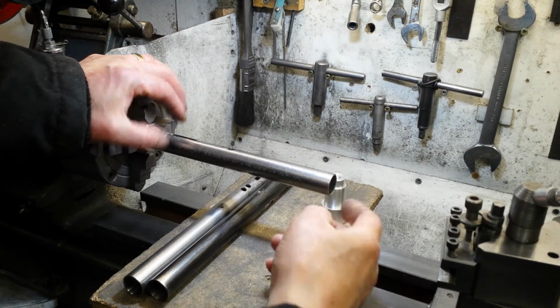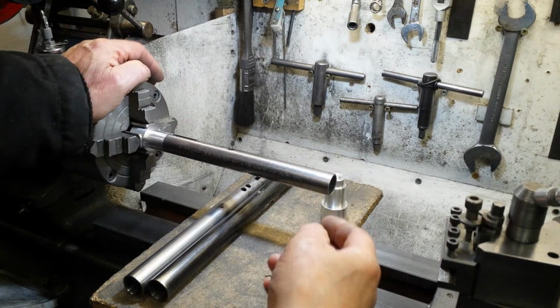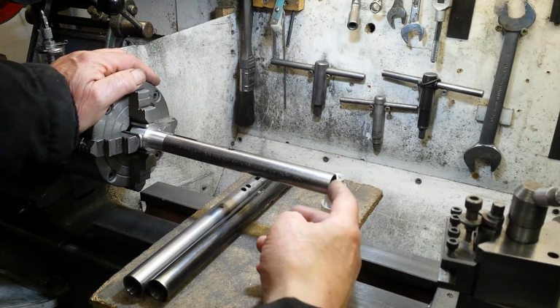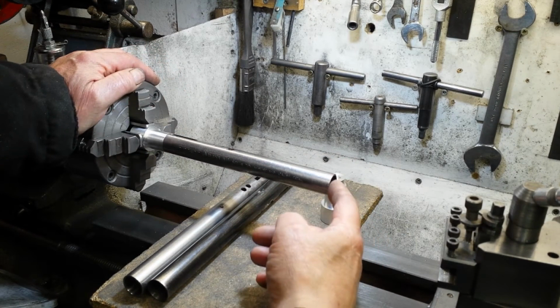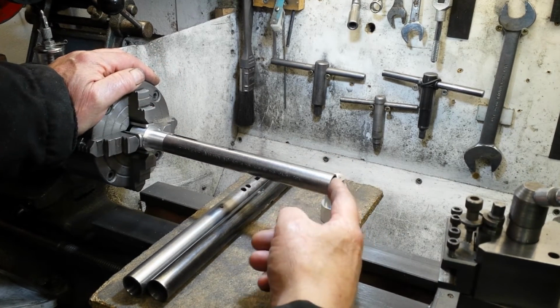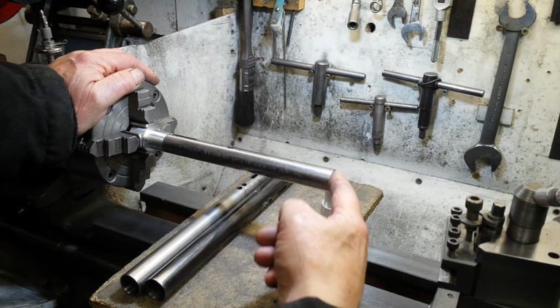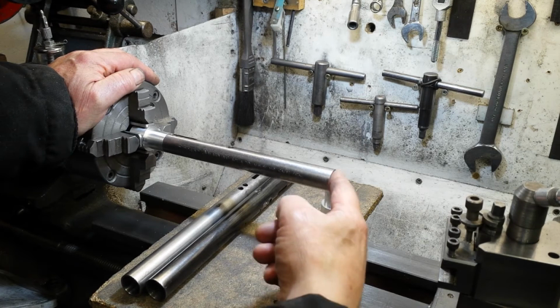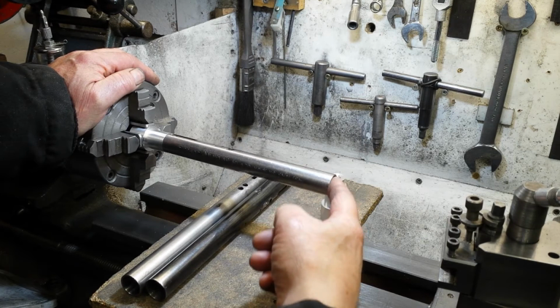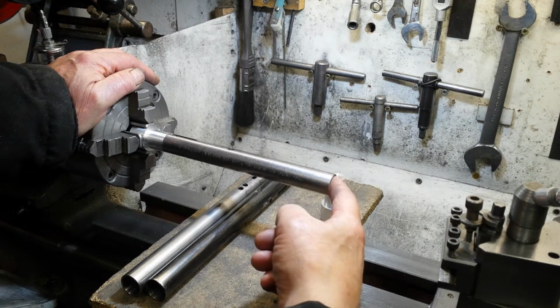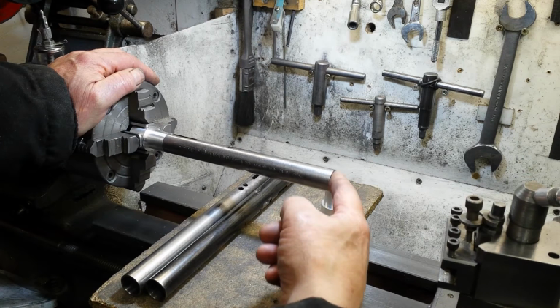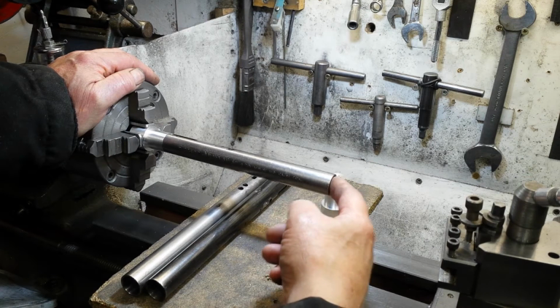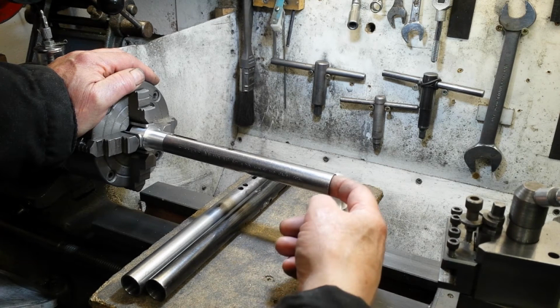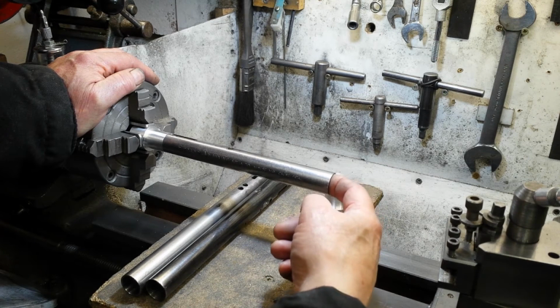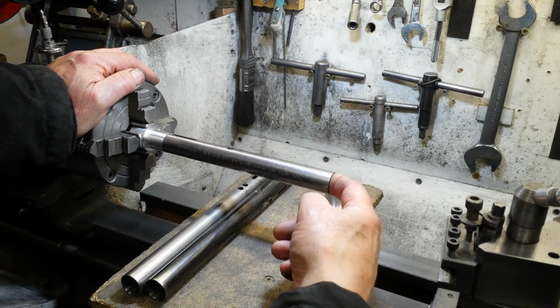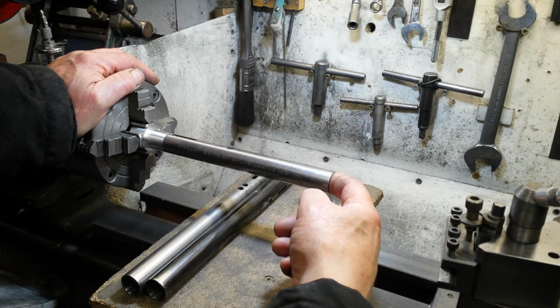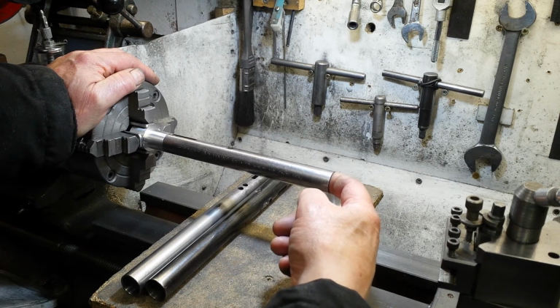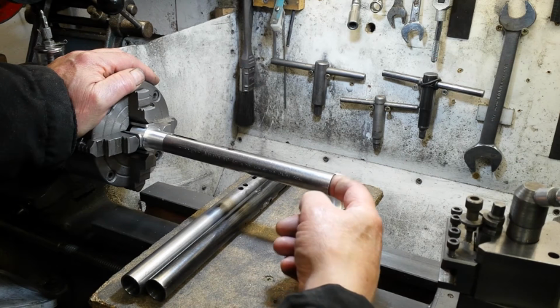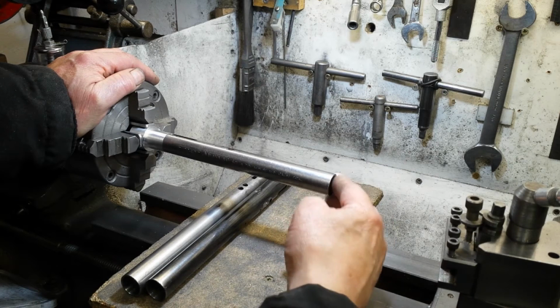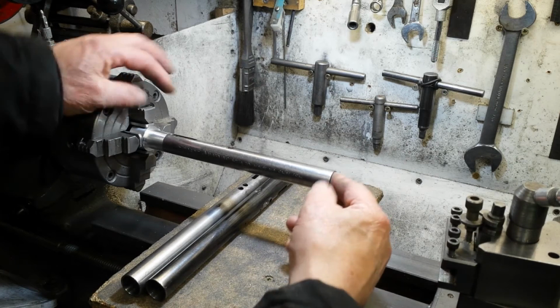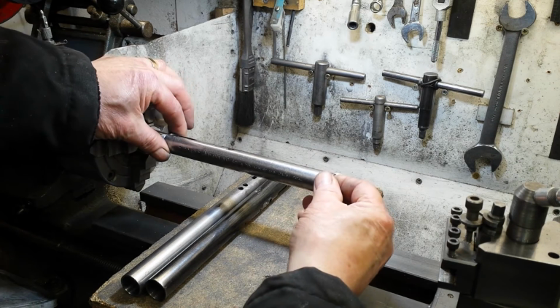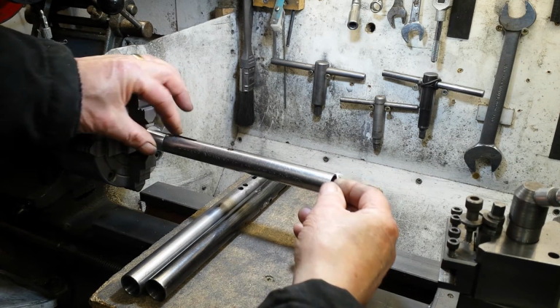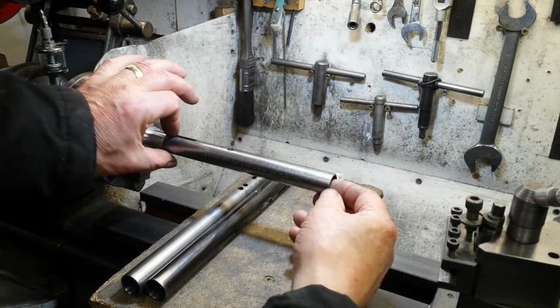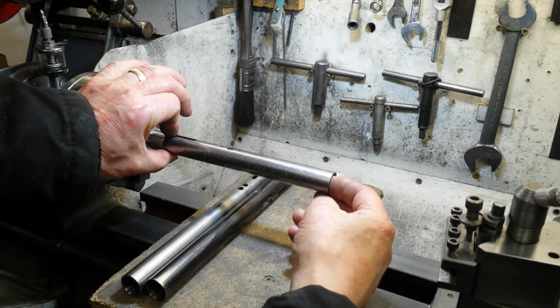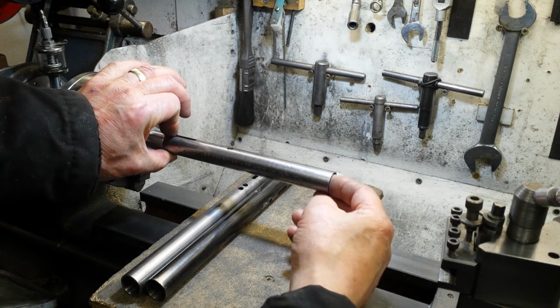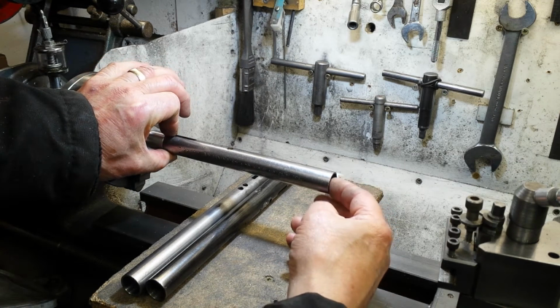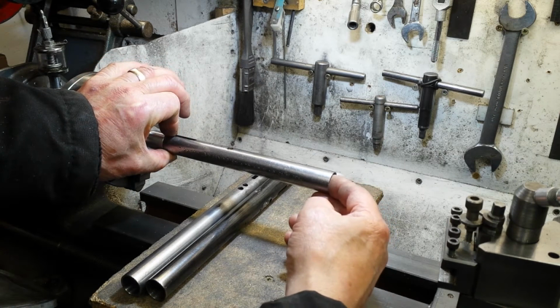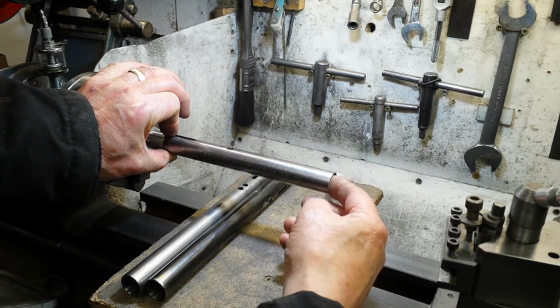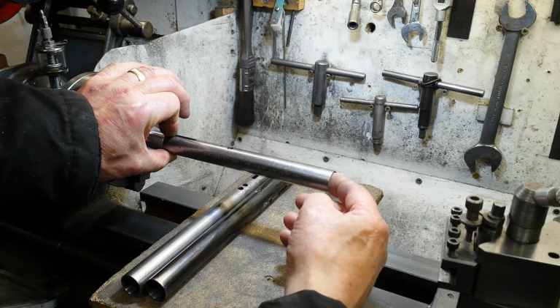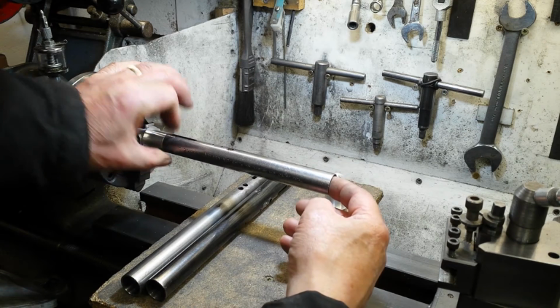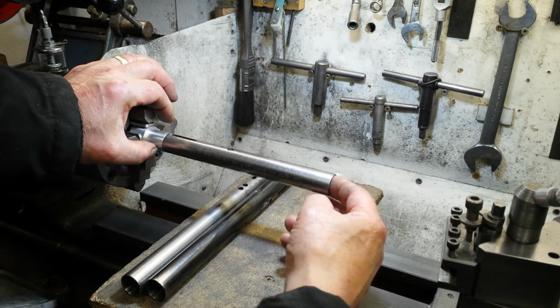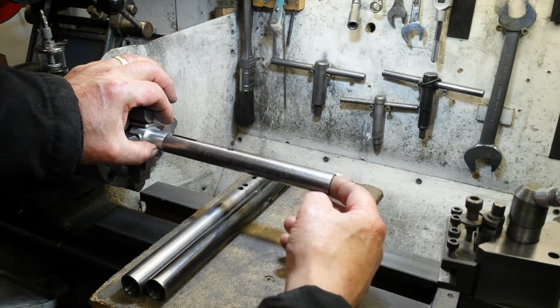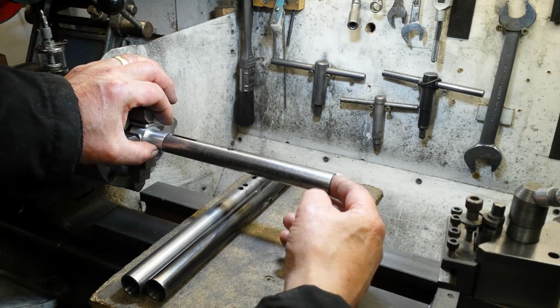Straight on, no problem at all. Very loose up and down. Quite tight sideways. The screws will tighten that up a little bit and stop it from flopping about, but to me, that's quite loose.